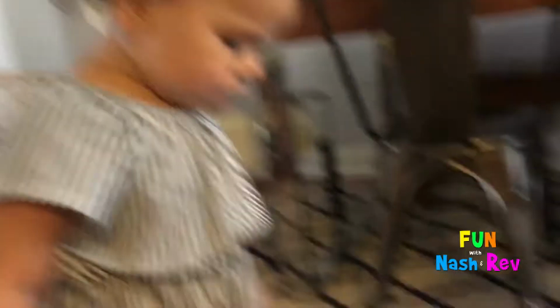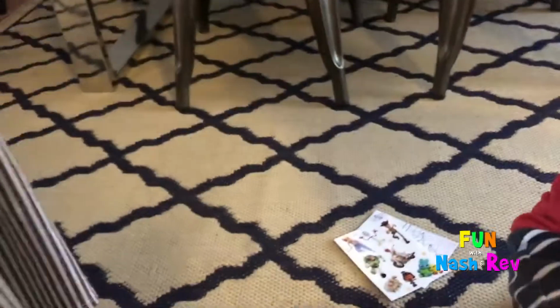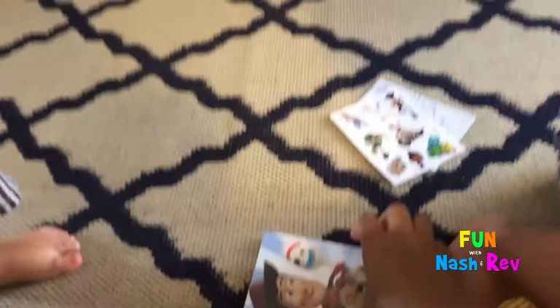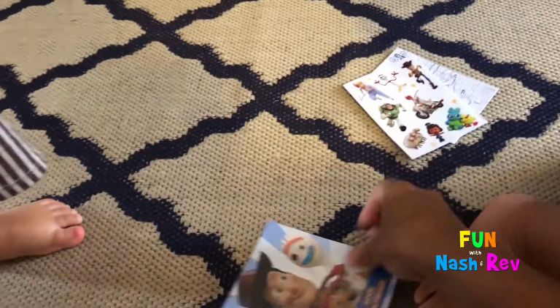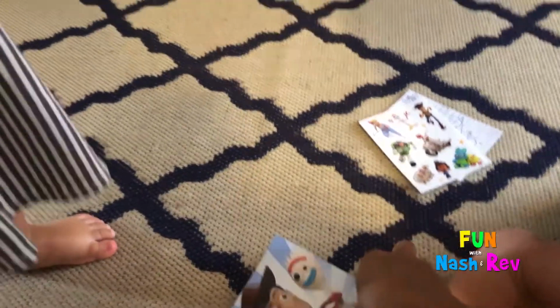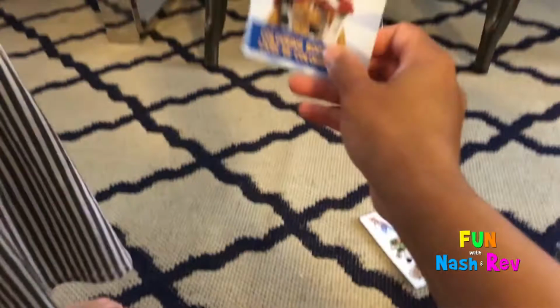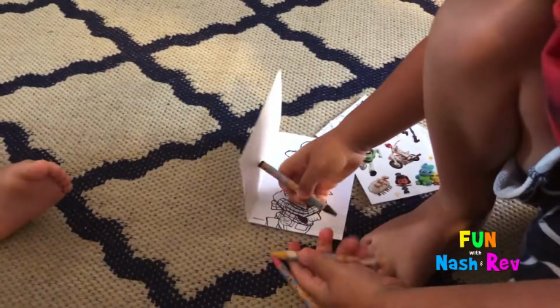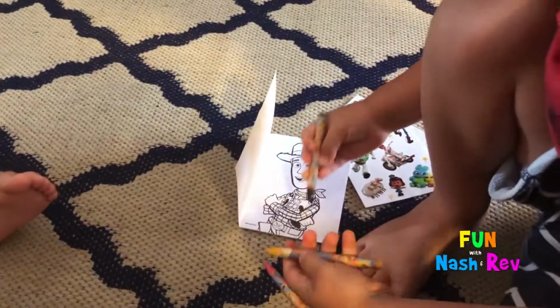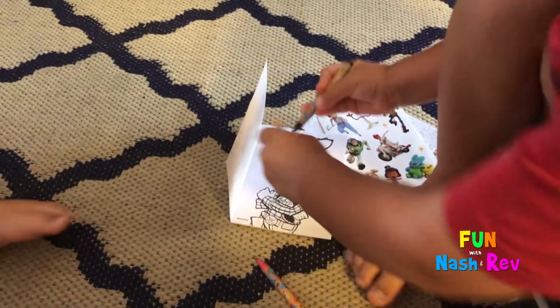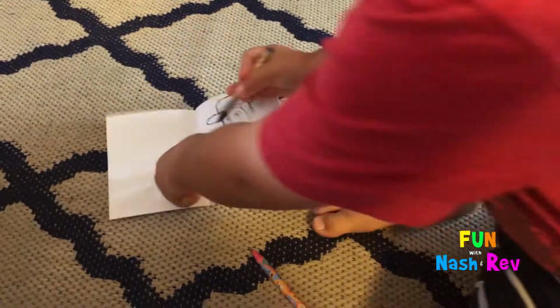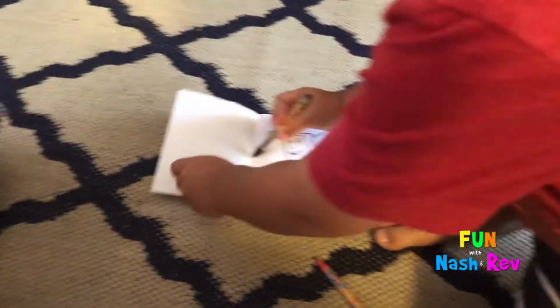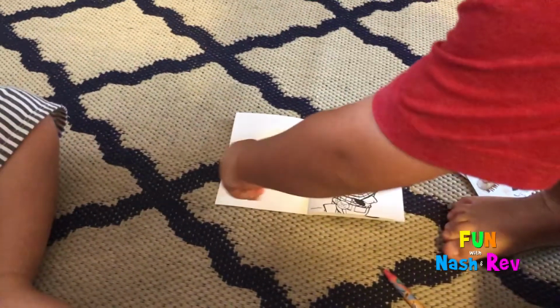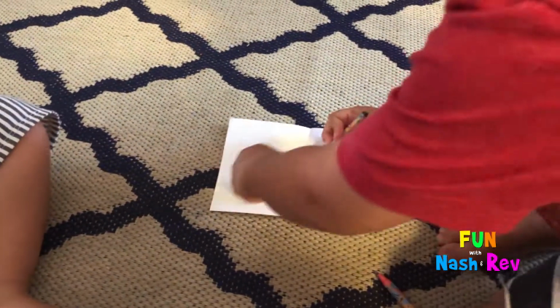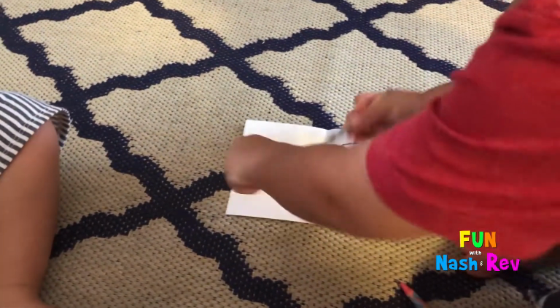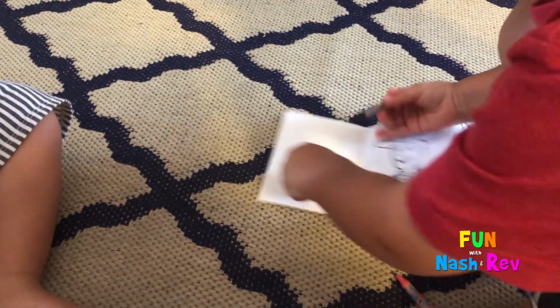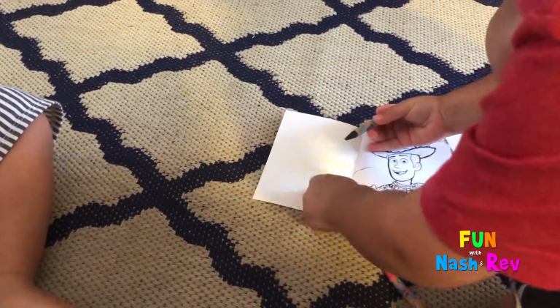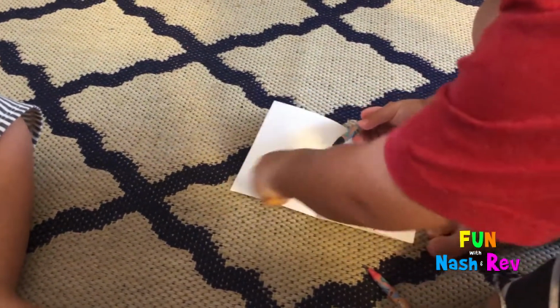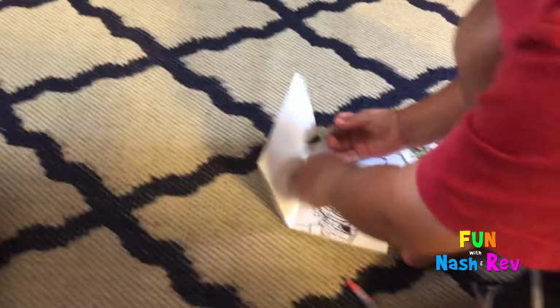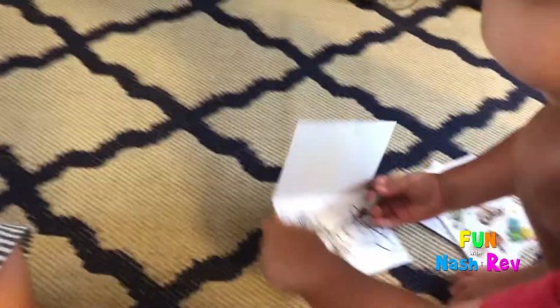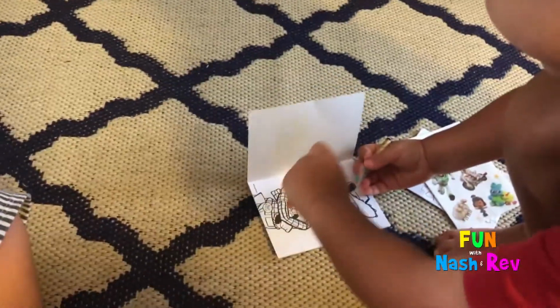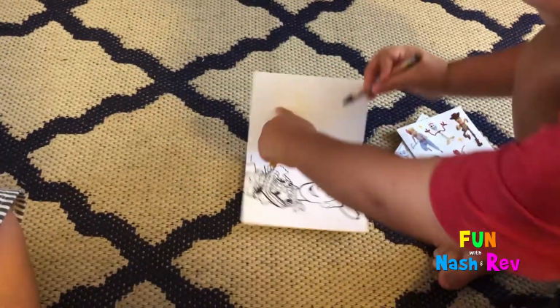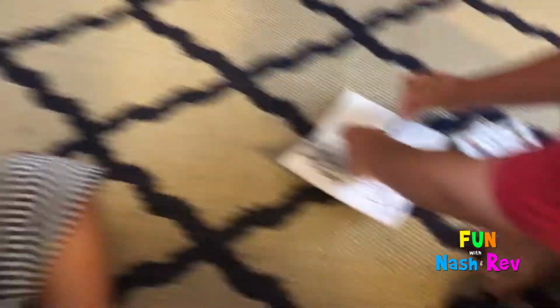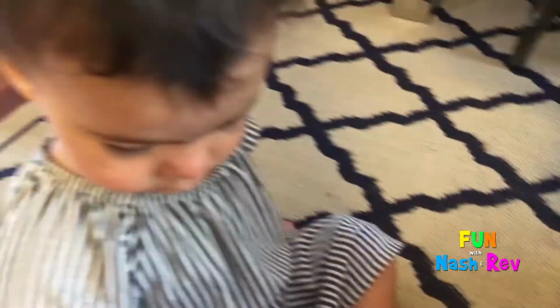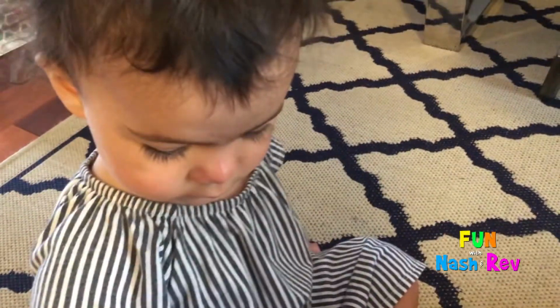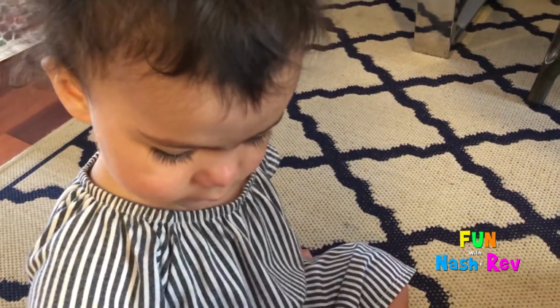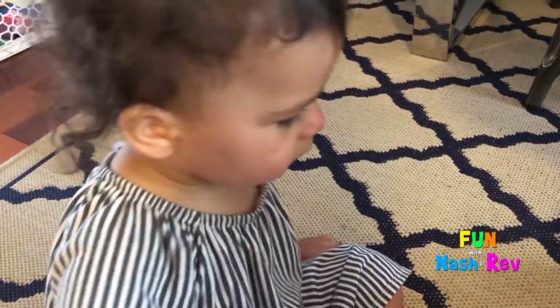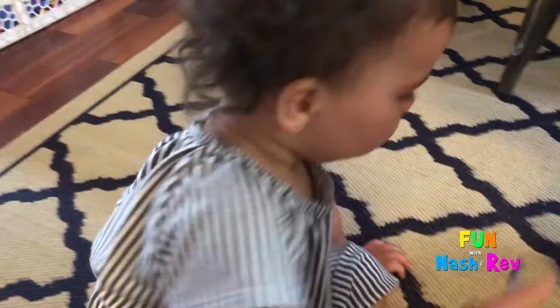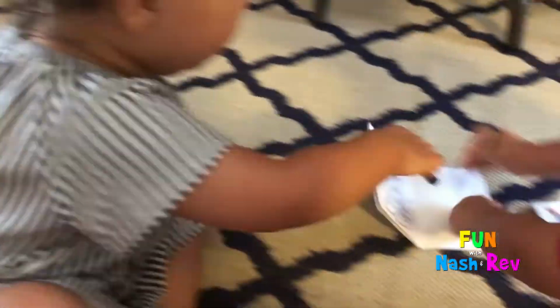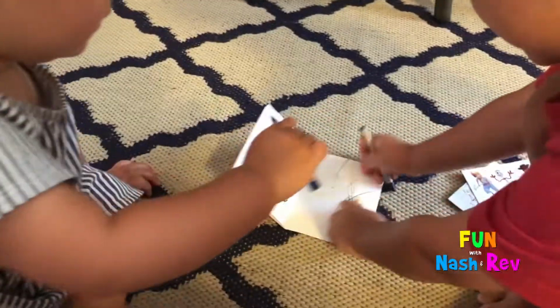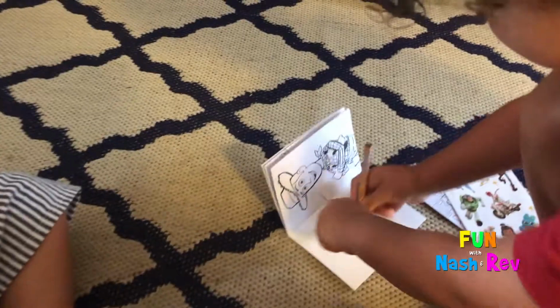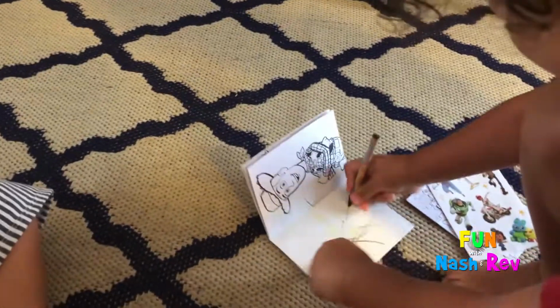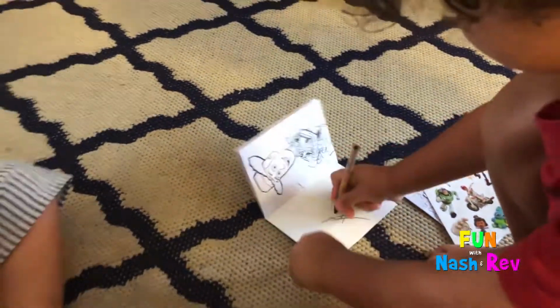Here sissy, here Rev, look. Are you gonna color Woody? Nice coloring Nash. Rev, do you wanna color too? Good job.